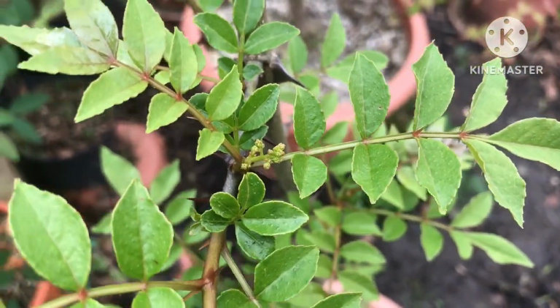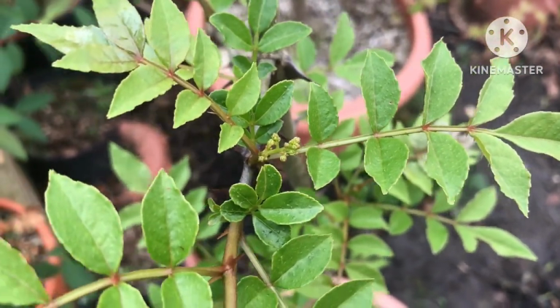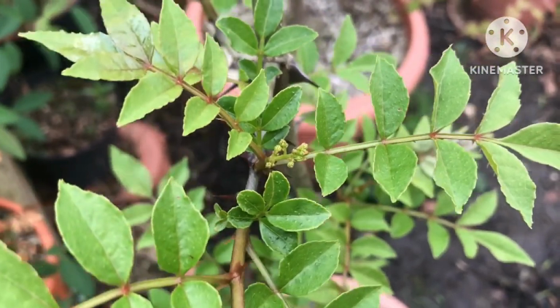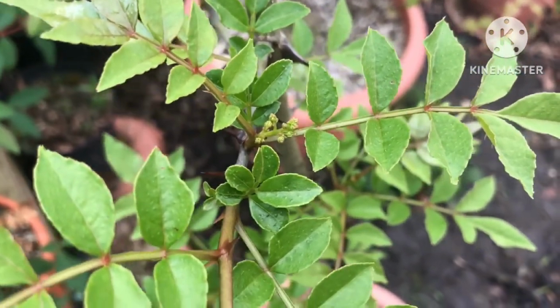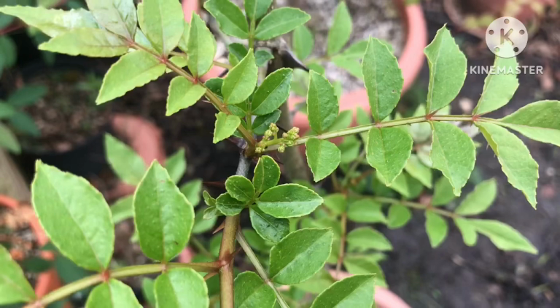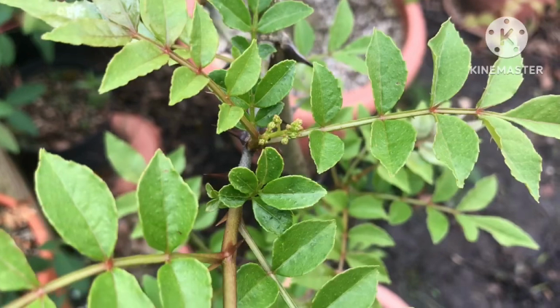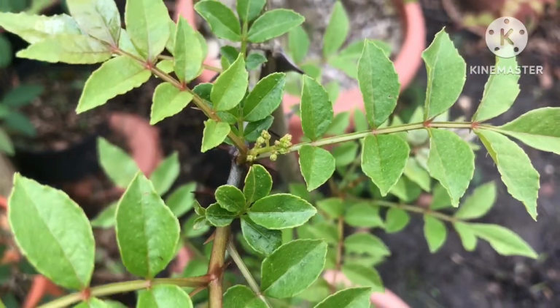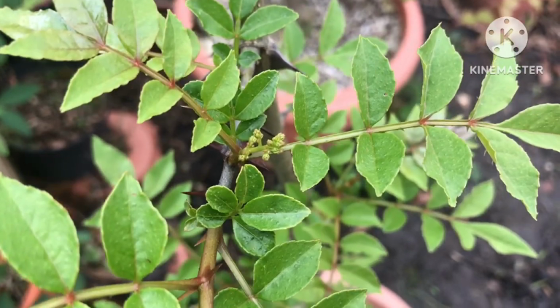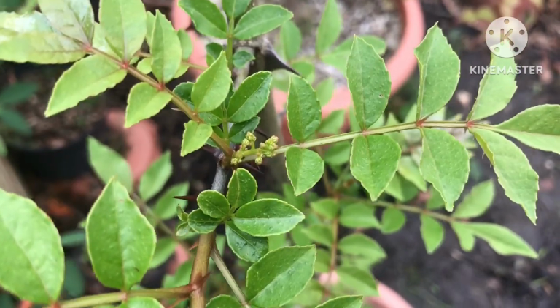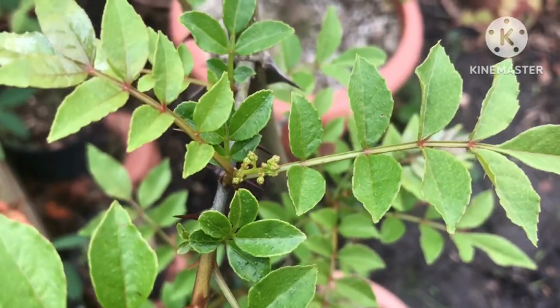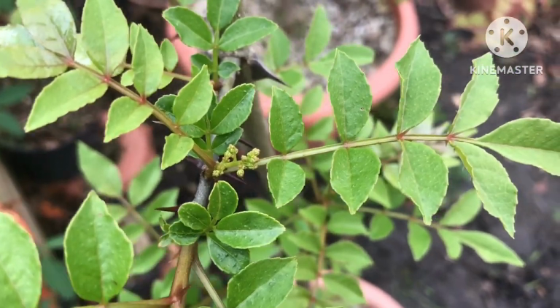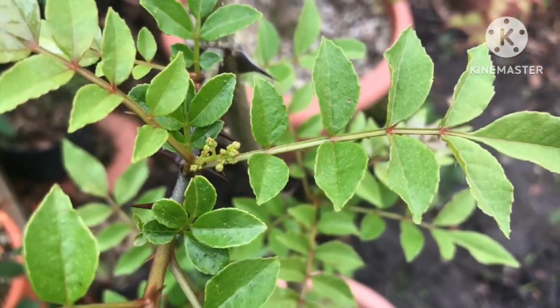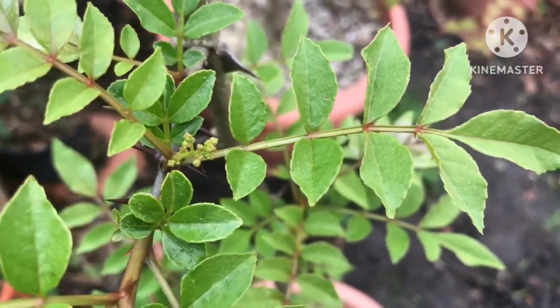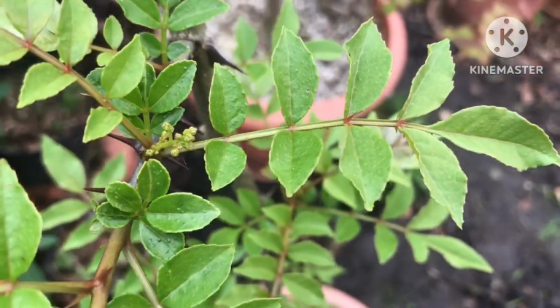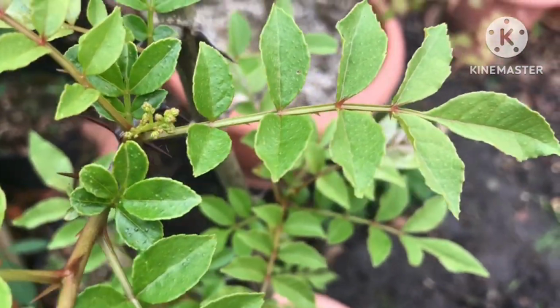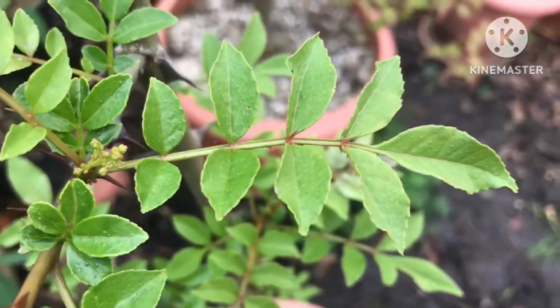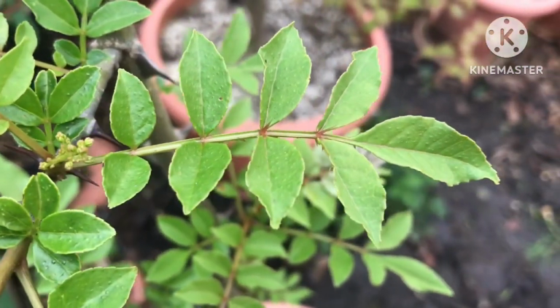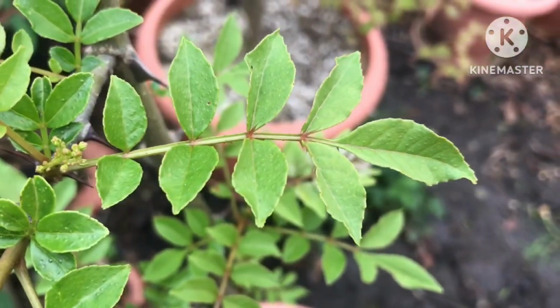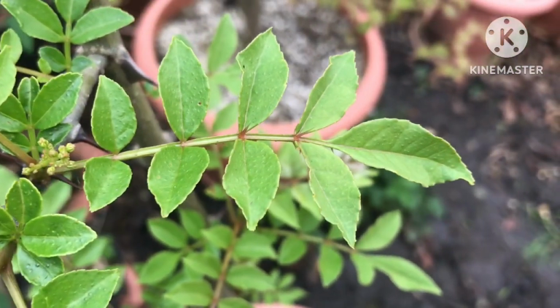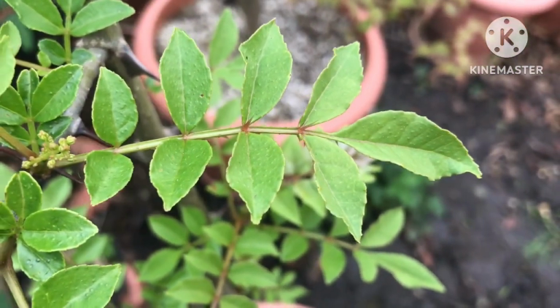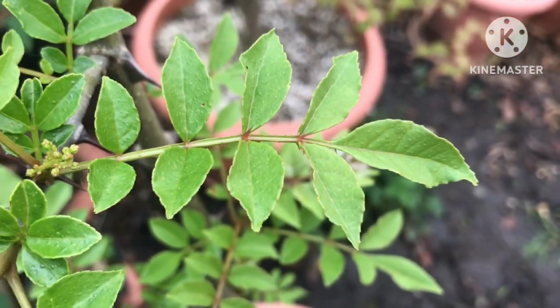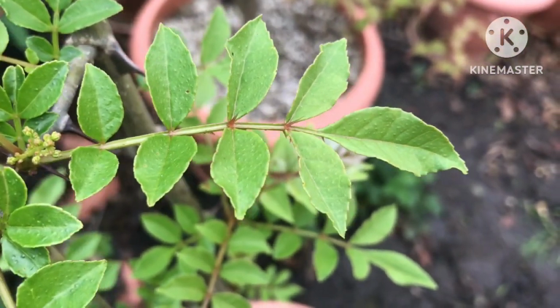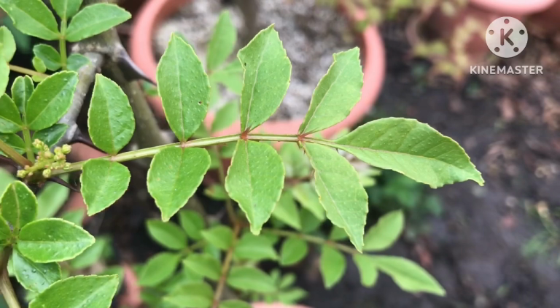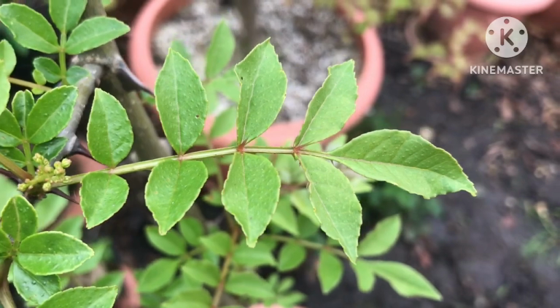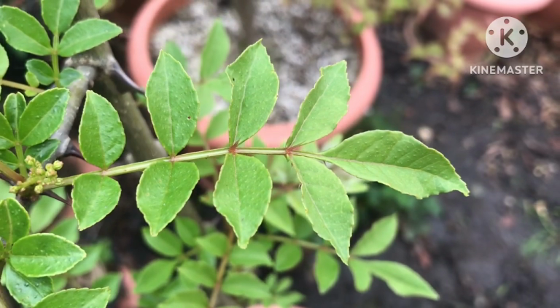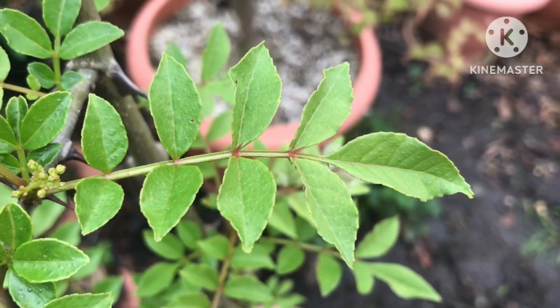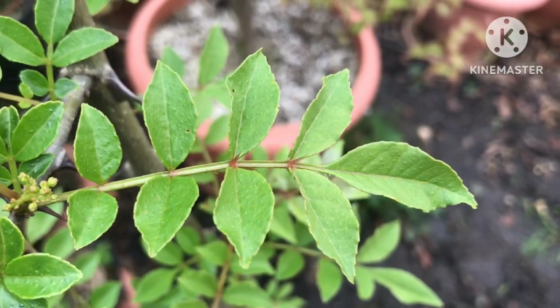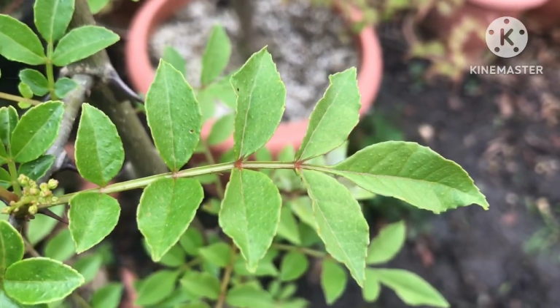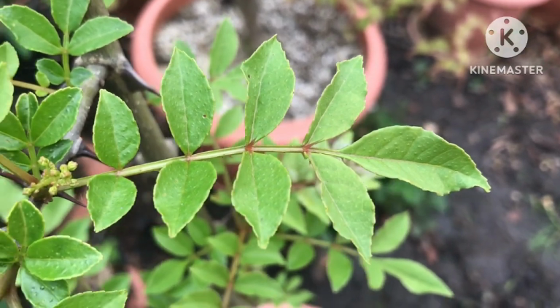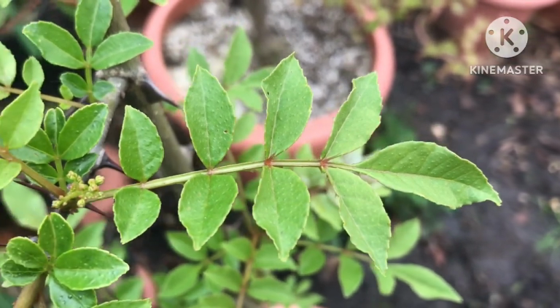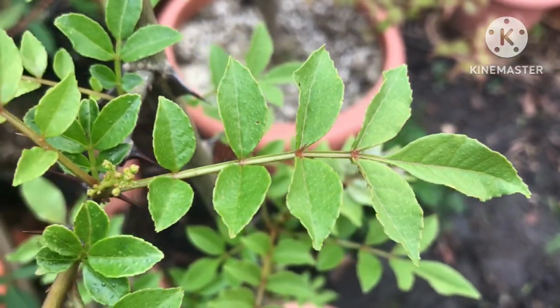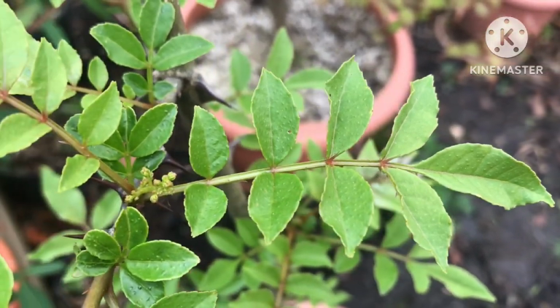This is the Szechuan Pepper tree. The Latin name is Zanthoxylum Bungeanum.